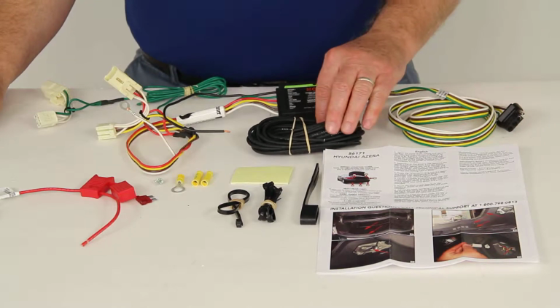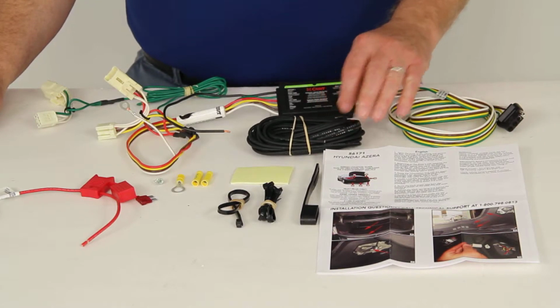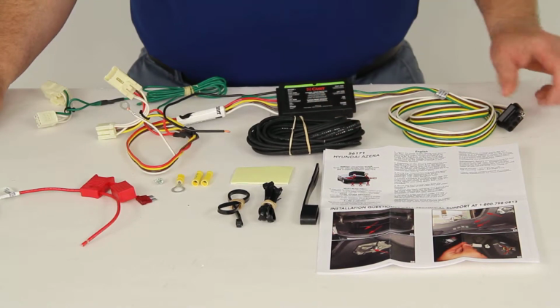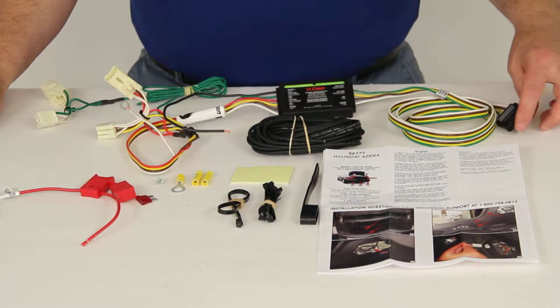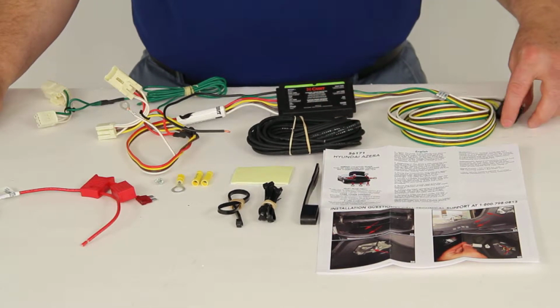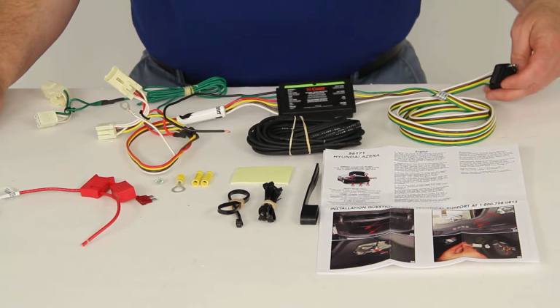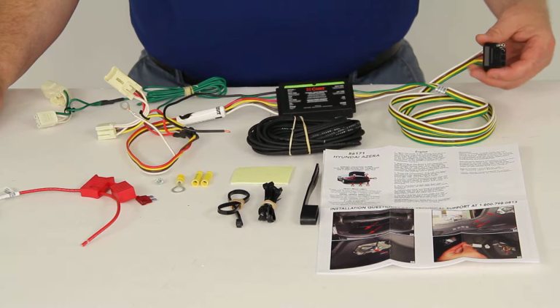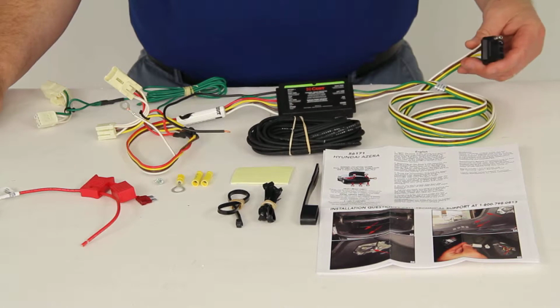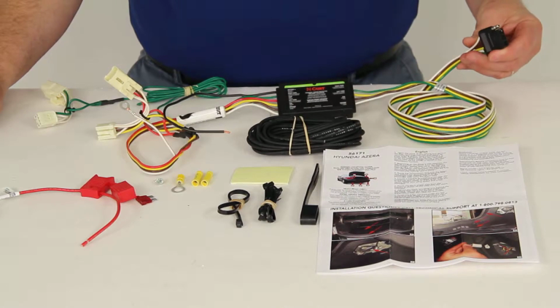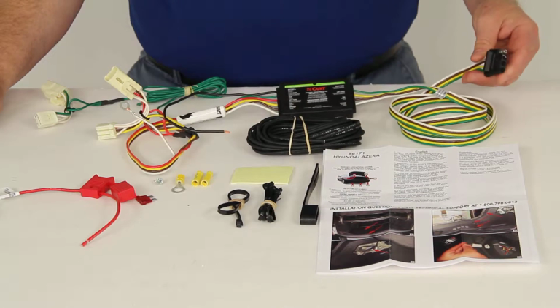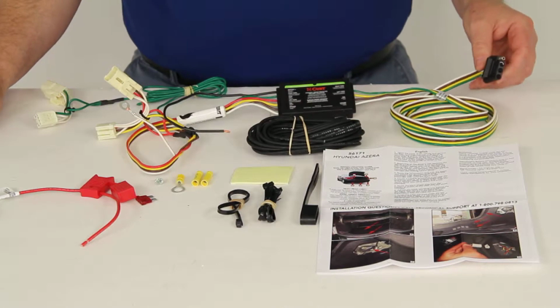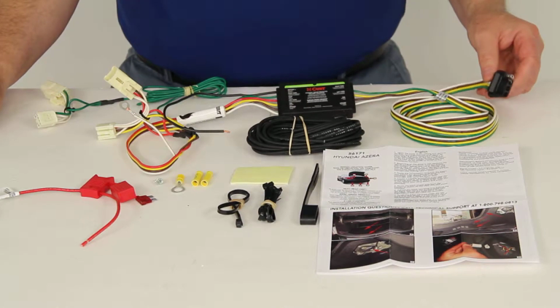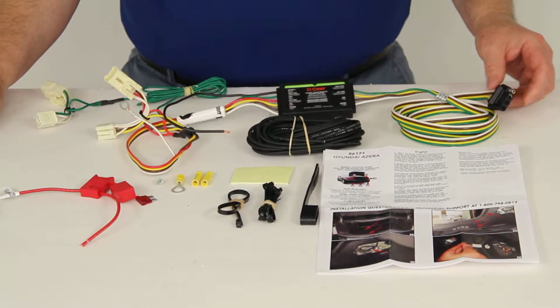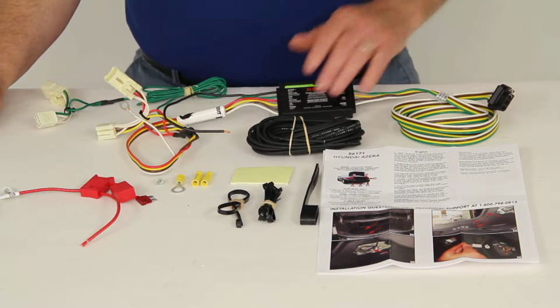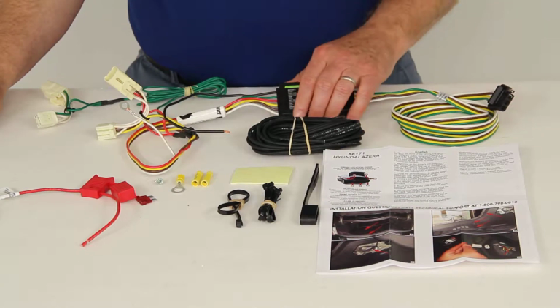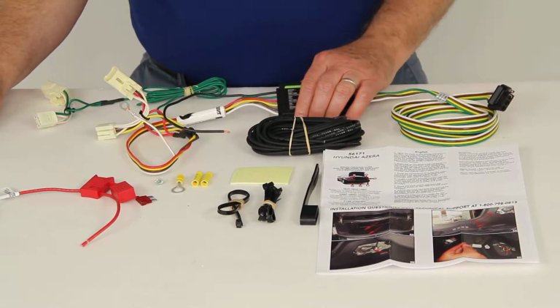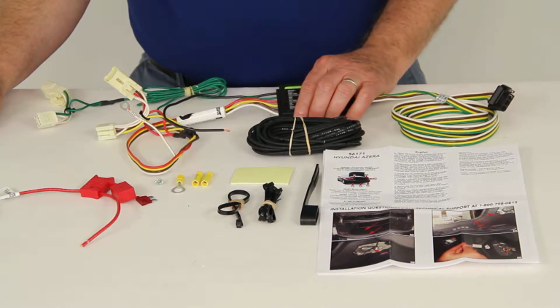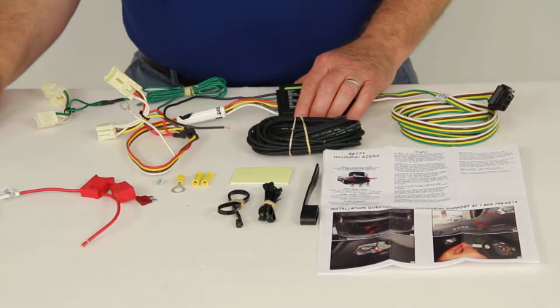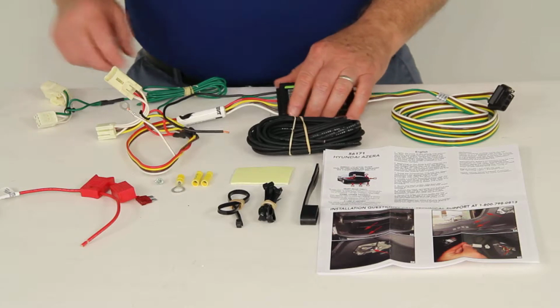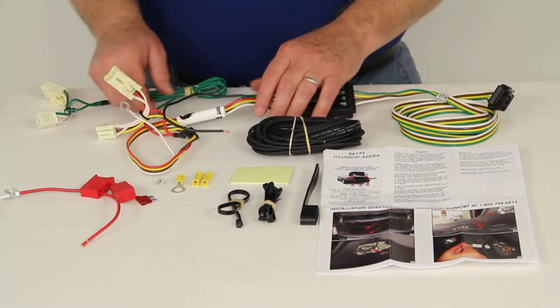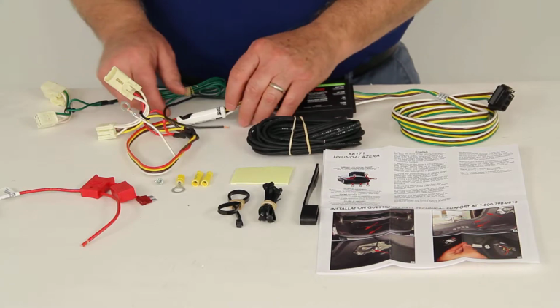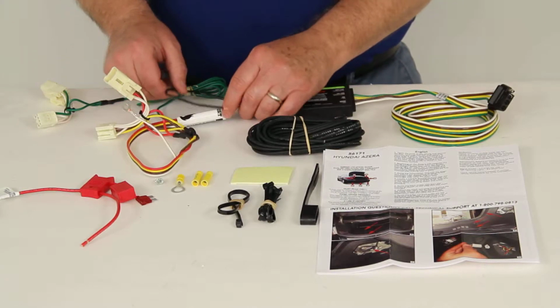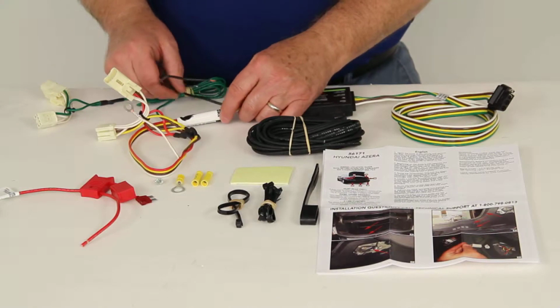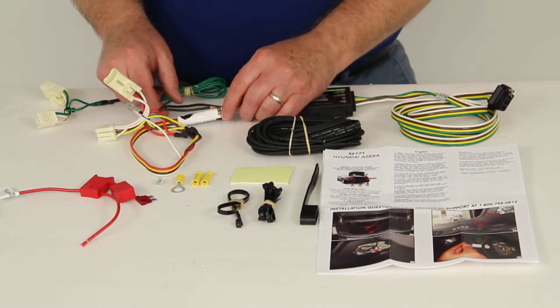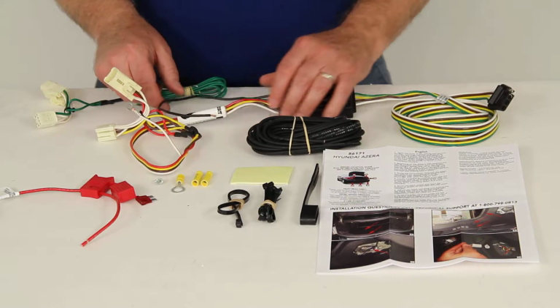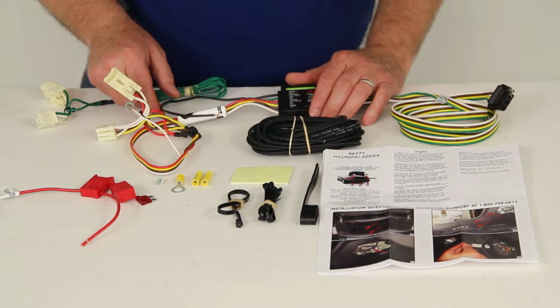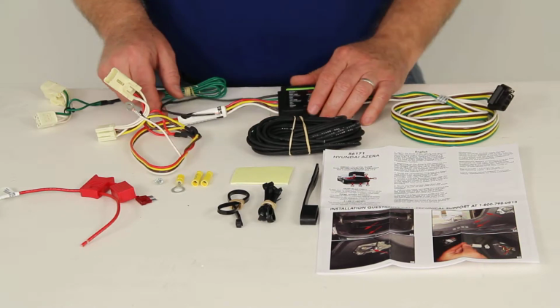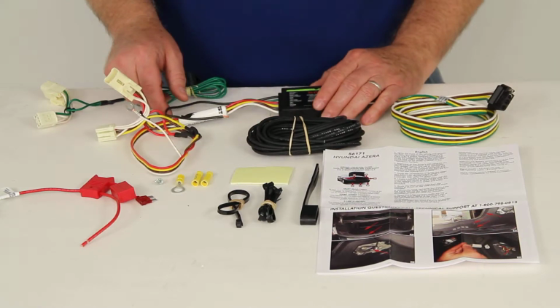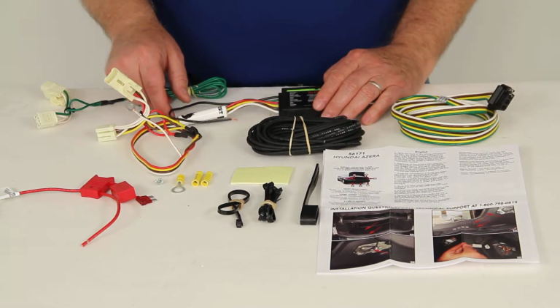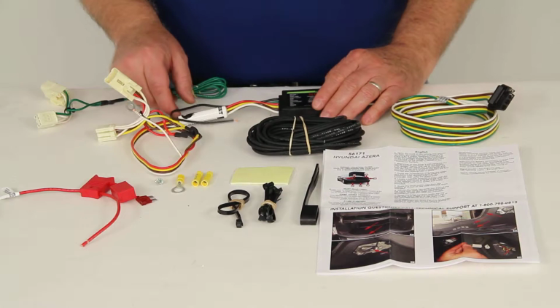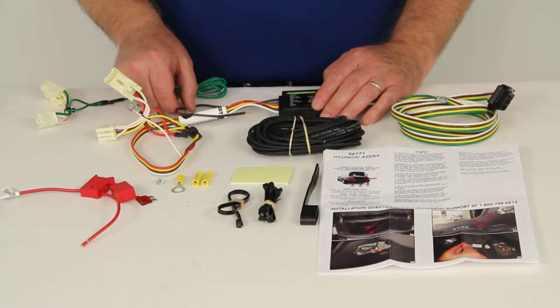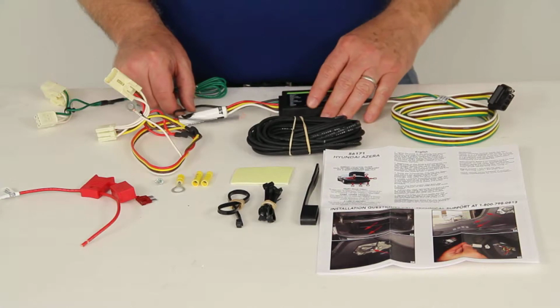This kit will provide a 4-way flat trailer connector at the back of your vehicle to power your trailer signal lights. It connects quickly and easily. What you would do is locate your connection points in the rear cargo area — usually those connection points are the back of the tail lights.